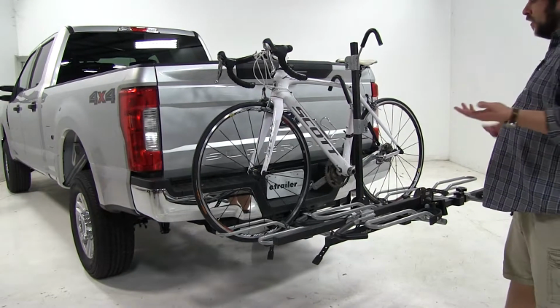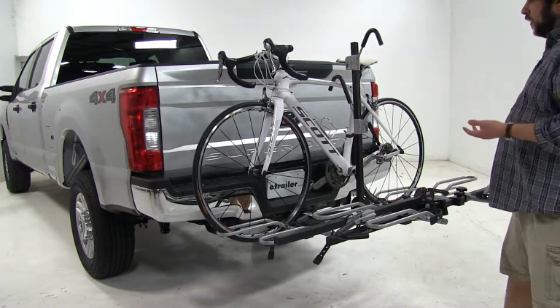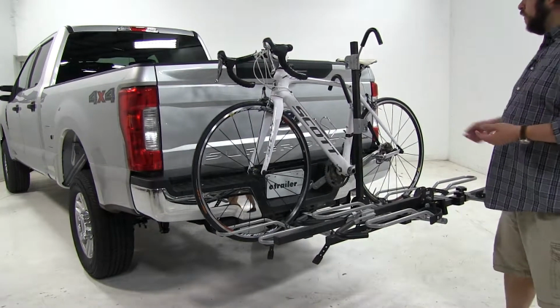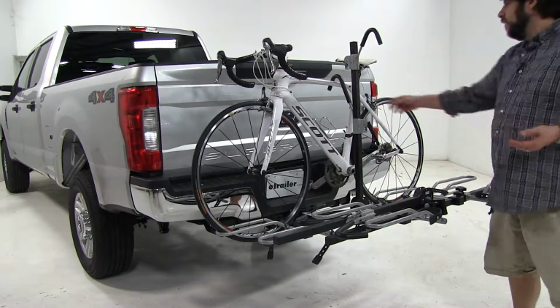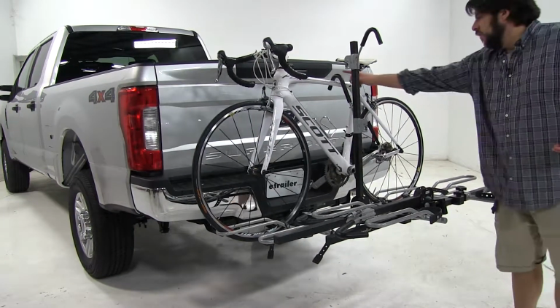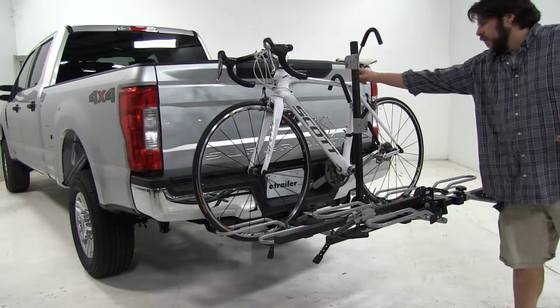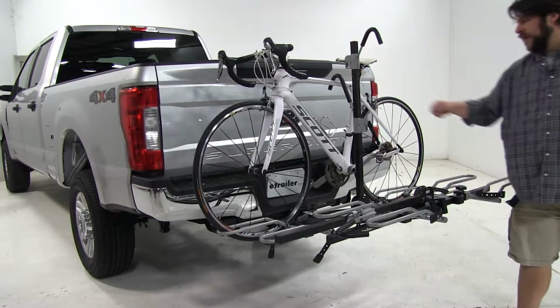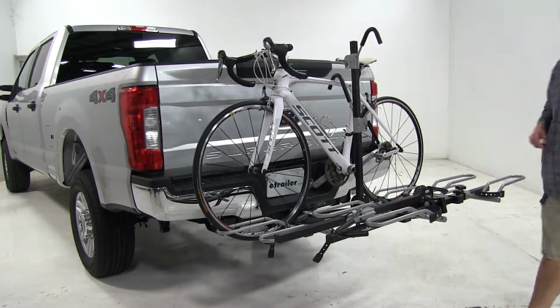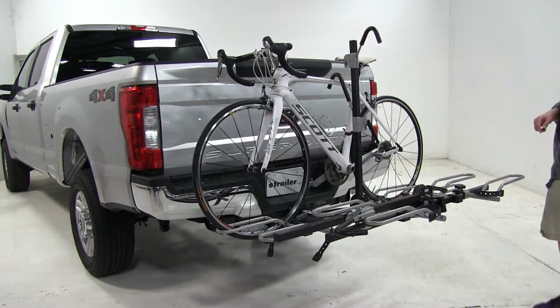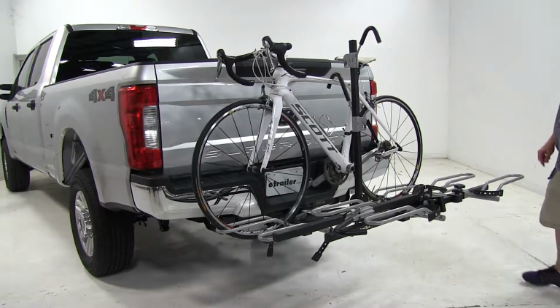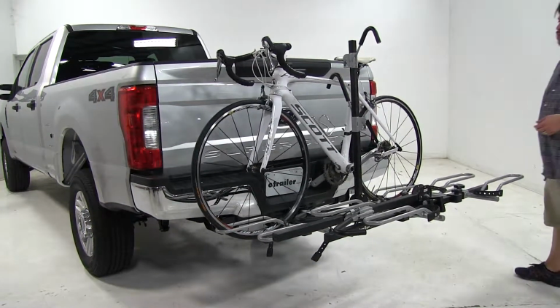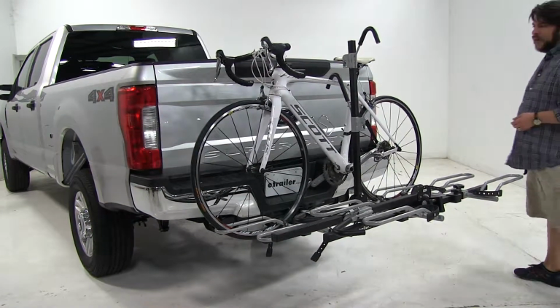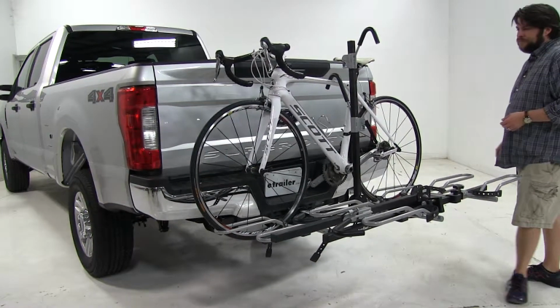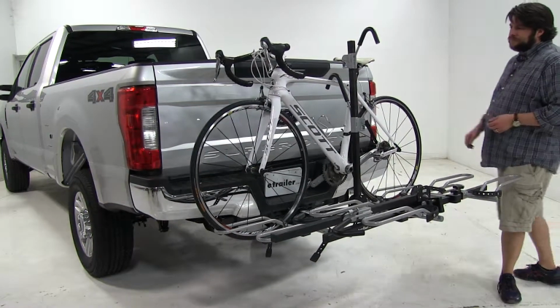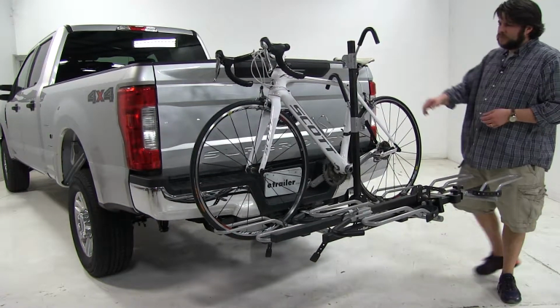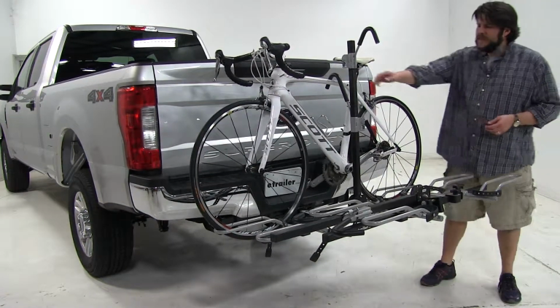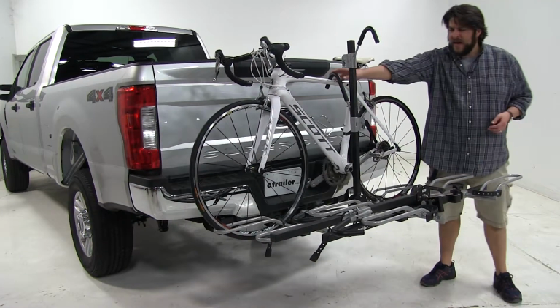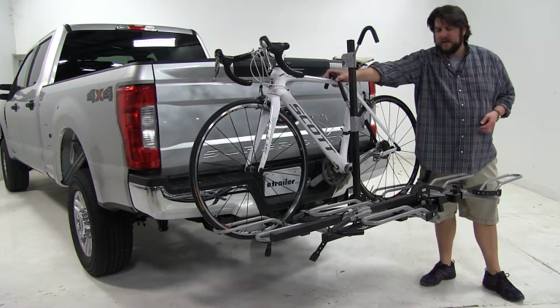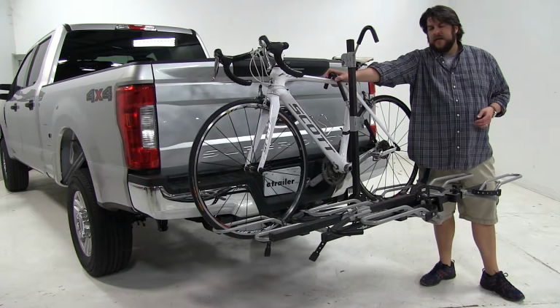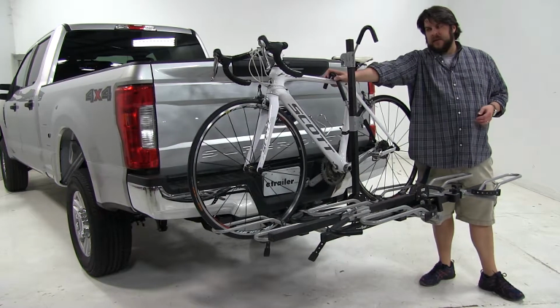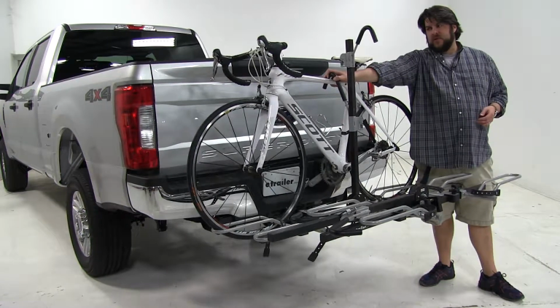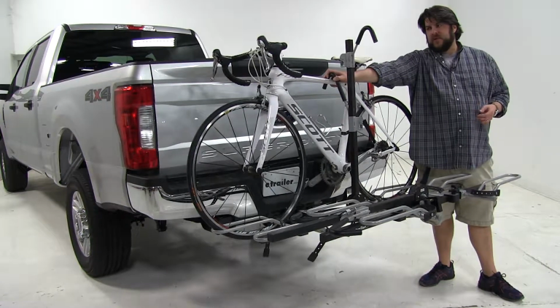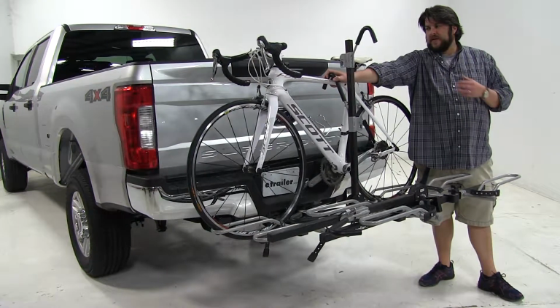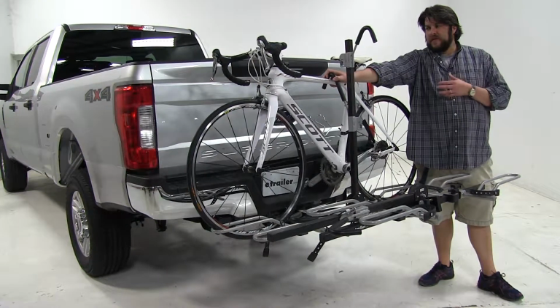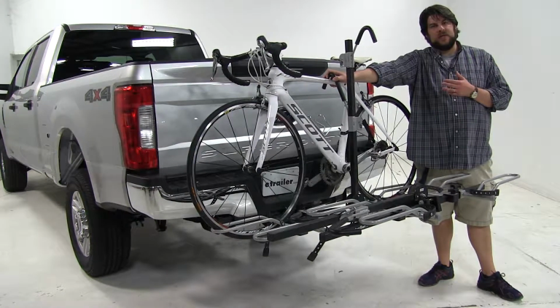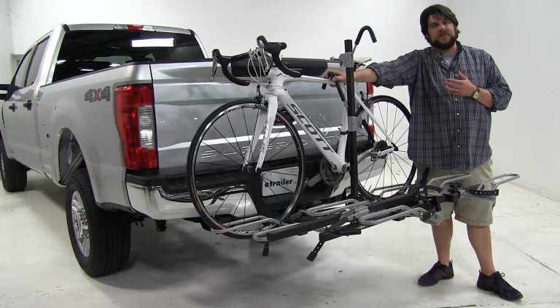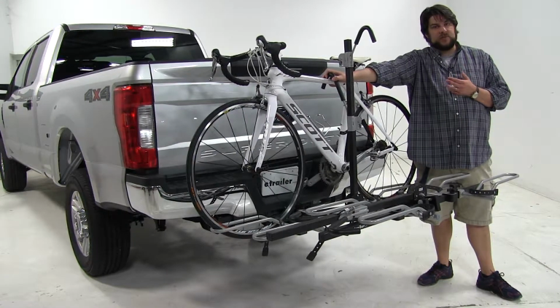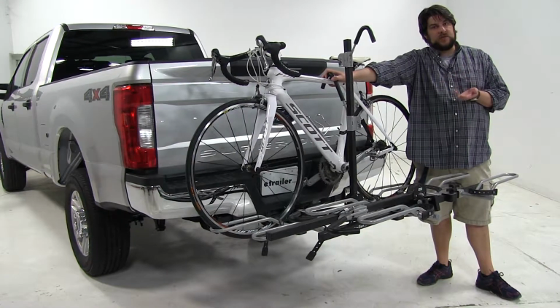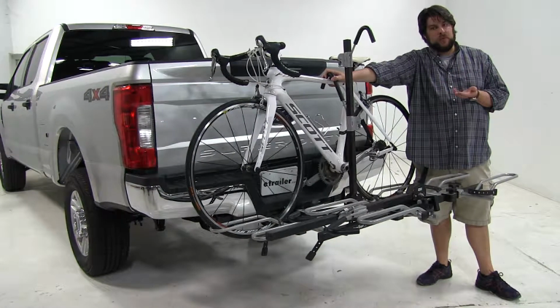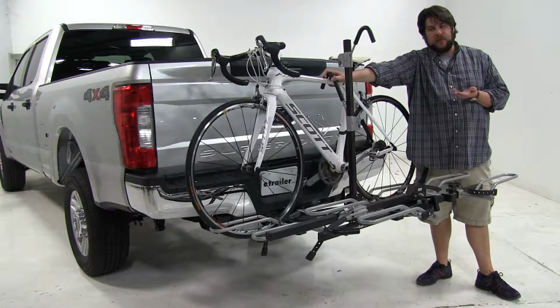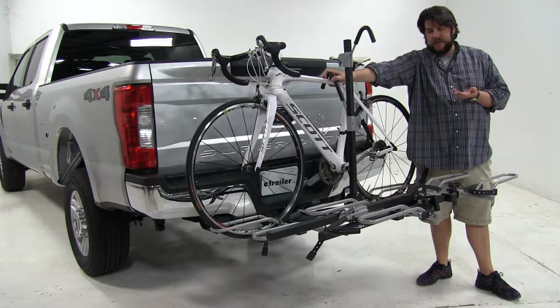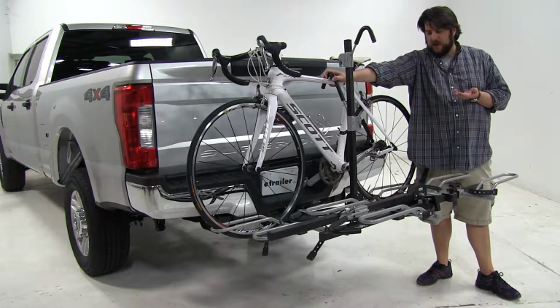We also have a padded frame hook up at the top, and it's padded to make sure that your bike frame itself doesn't get scratched up once it's being installed.